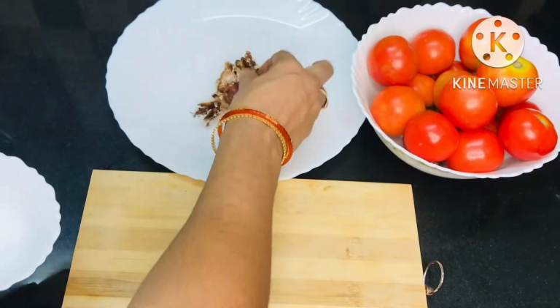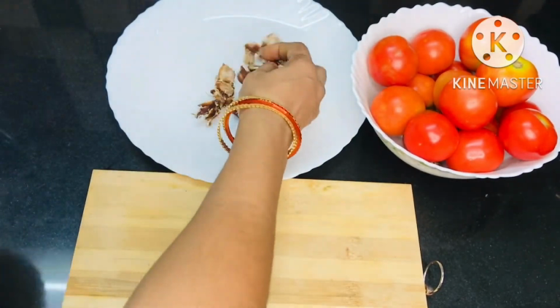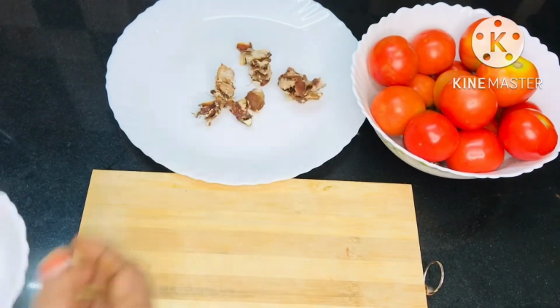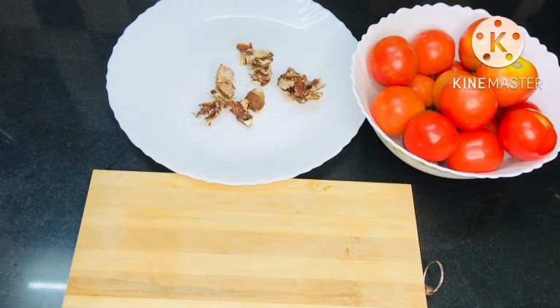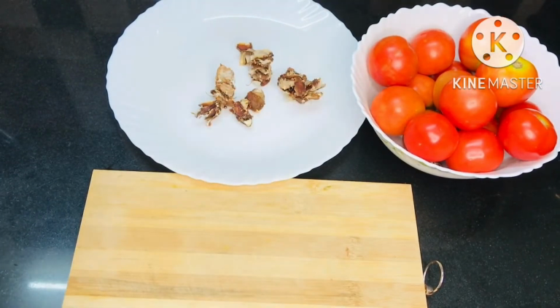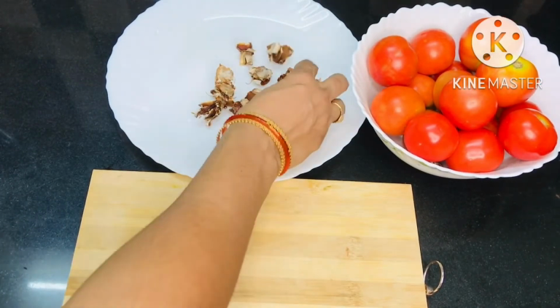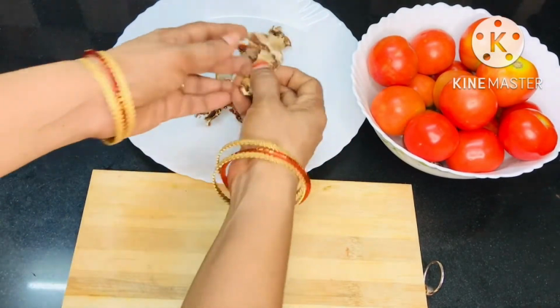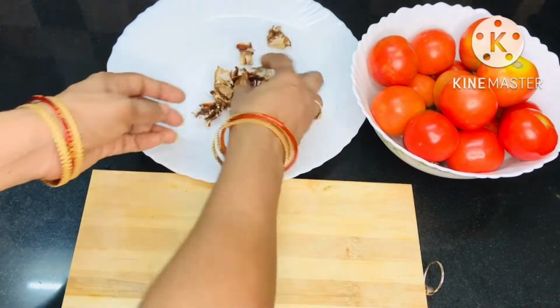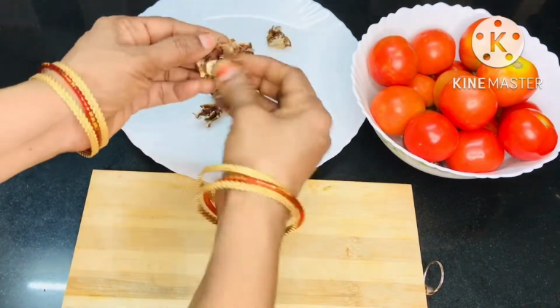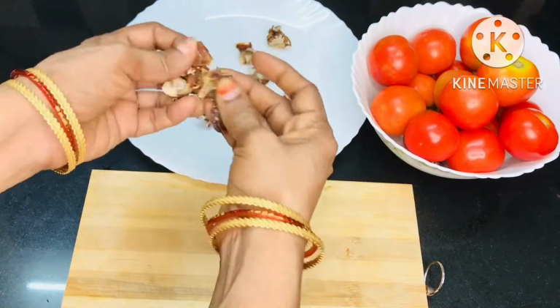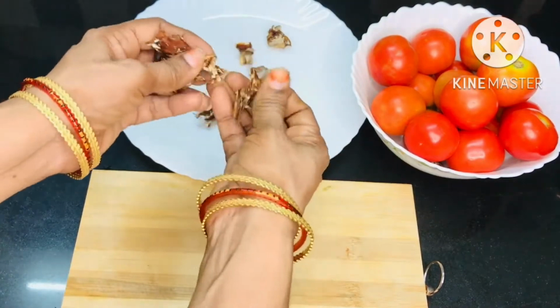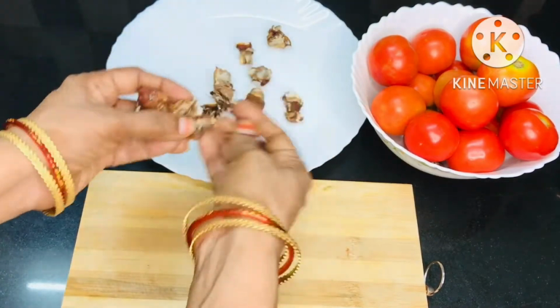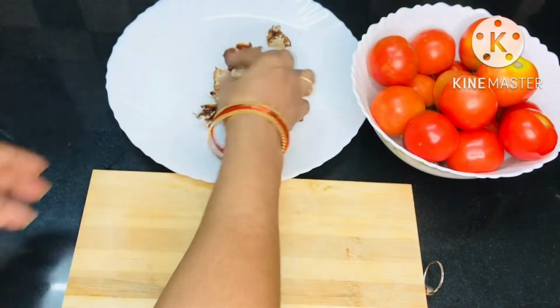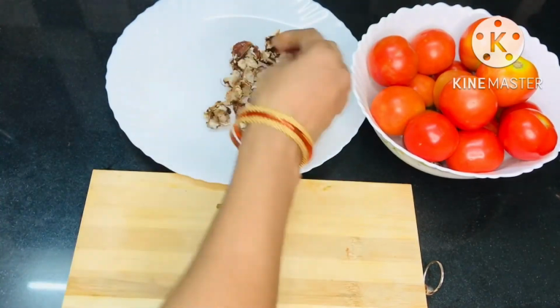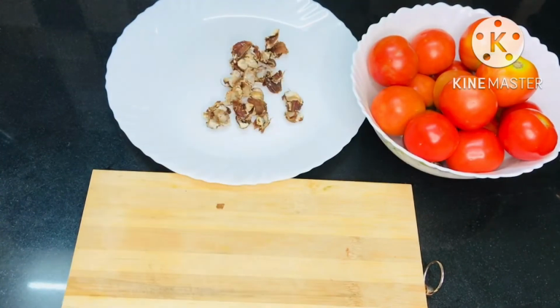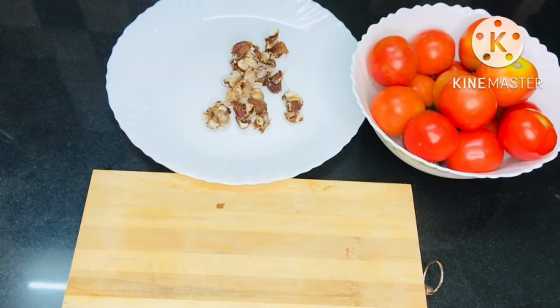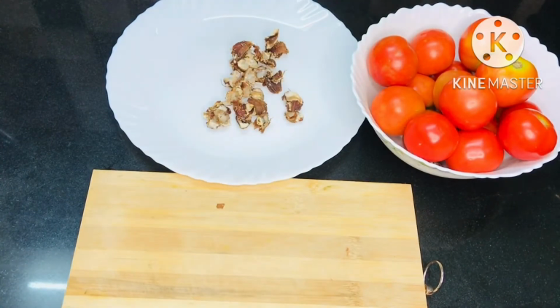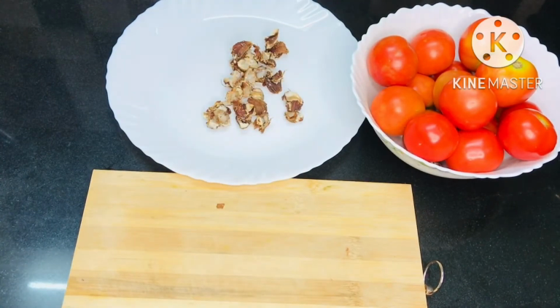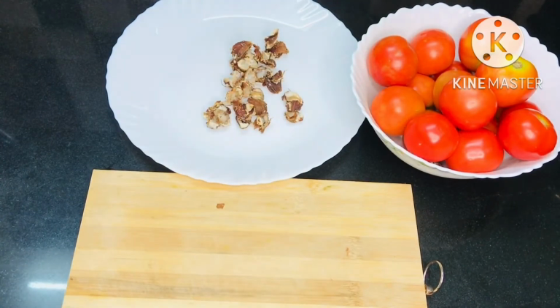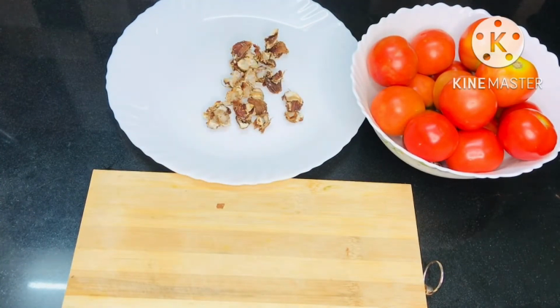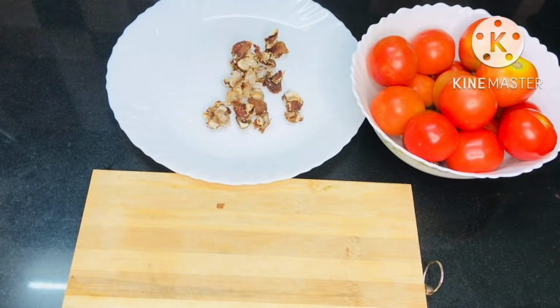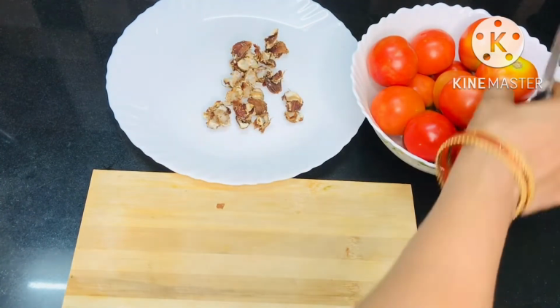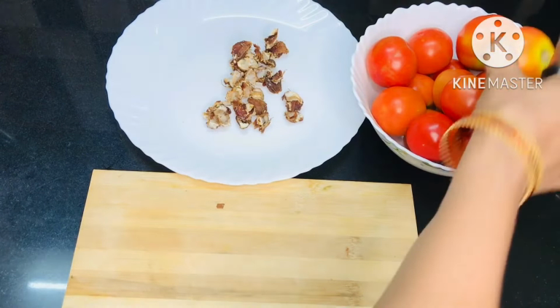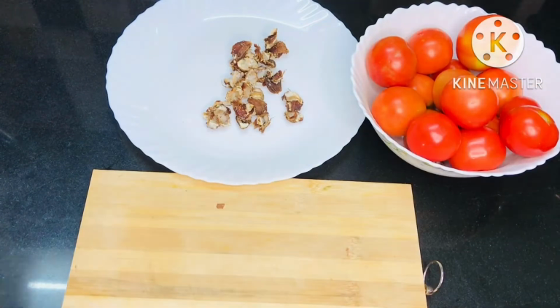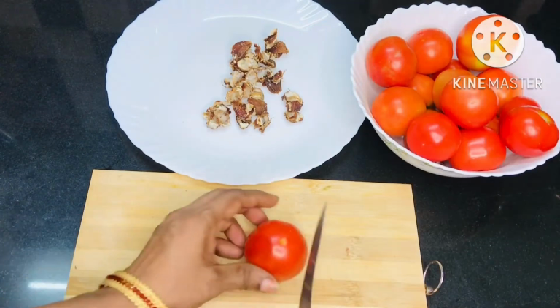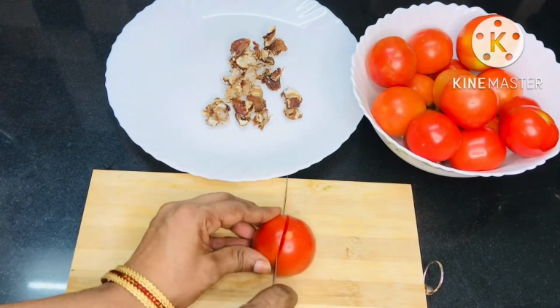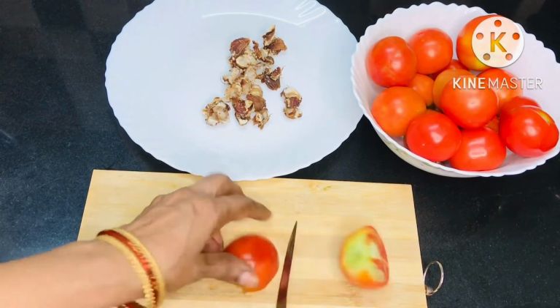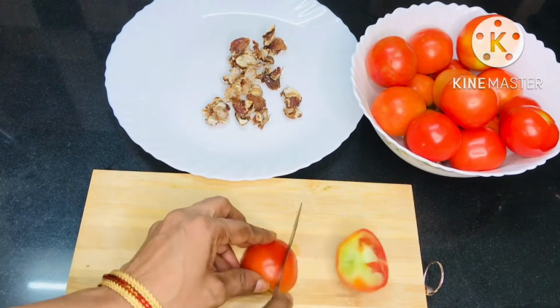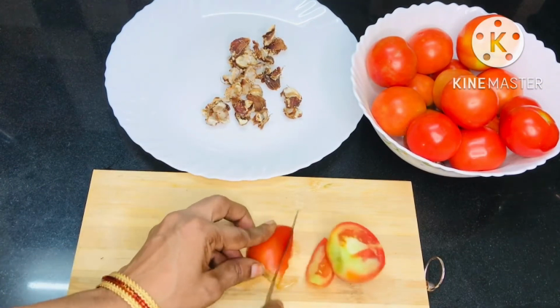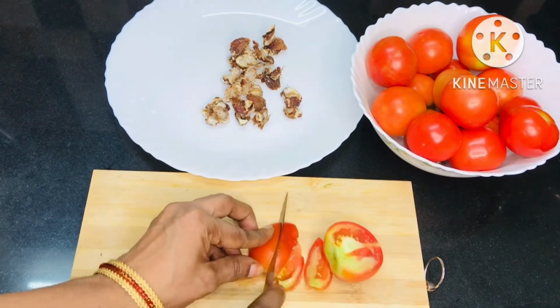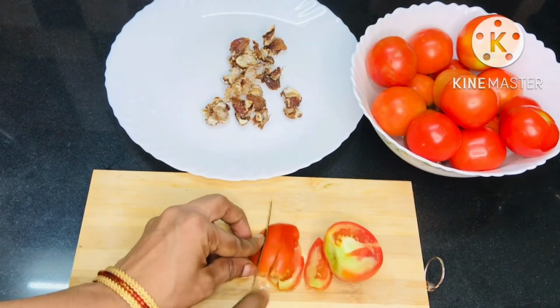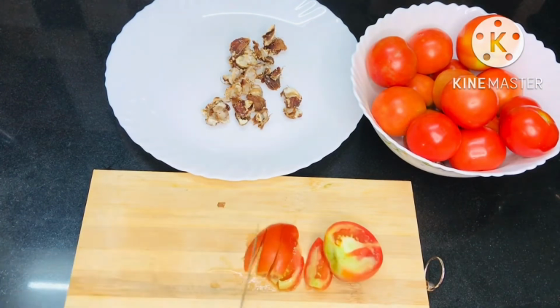I am going to put the tomatoes in a plate. I am going to cook the tomatoes. We are going to cook the tomatoes.